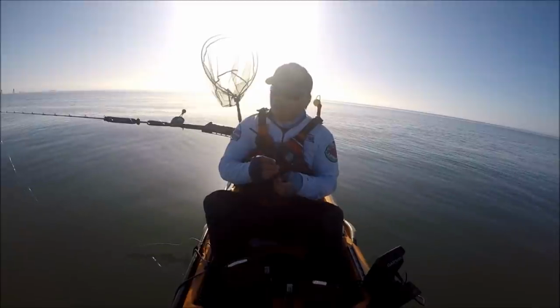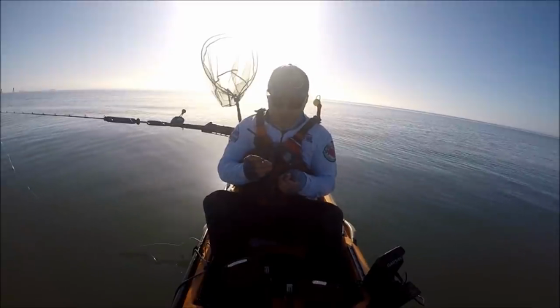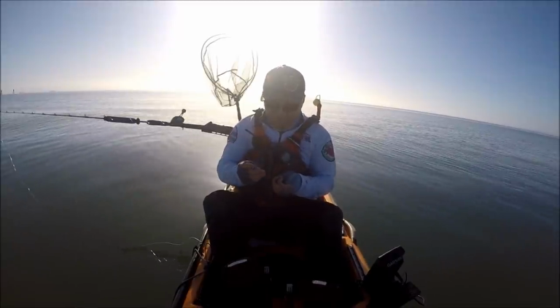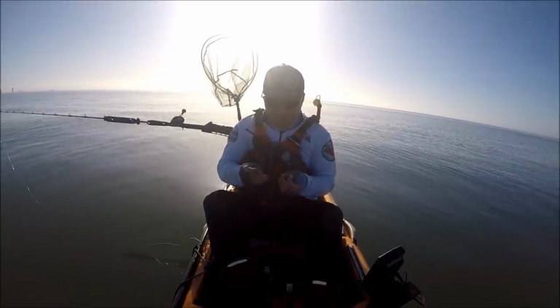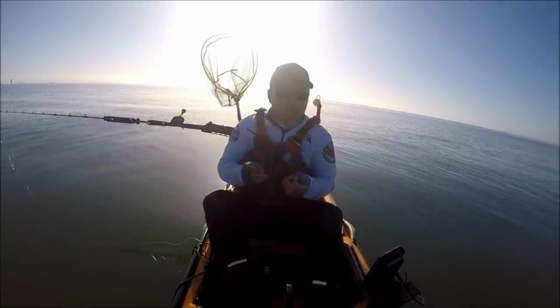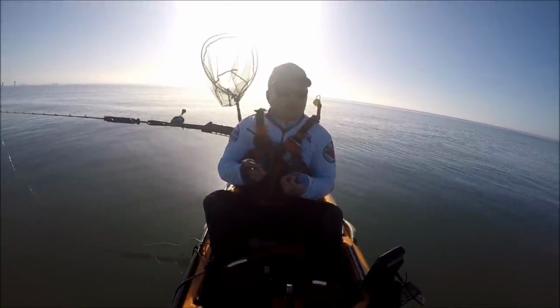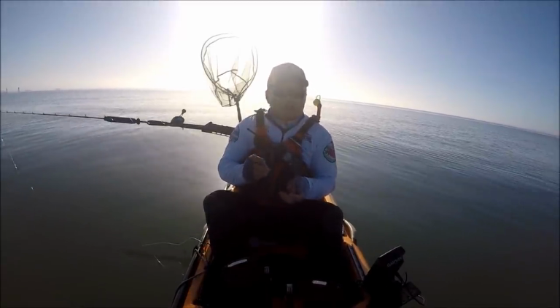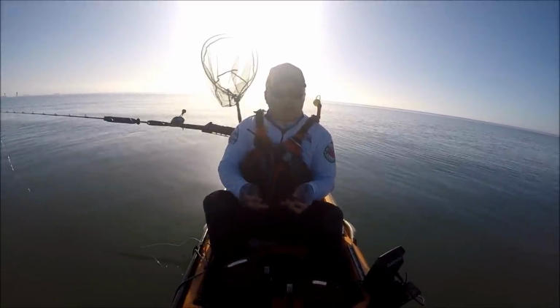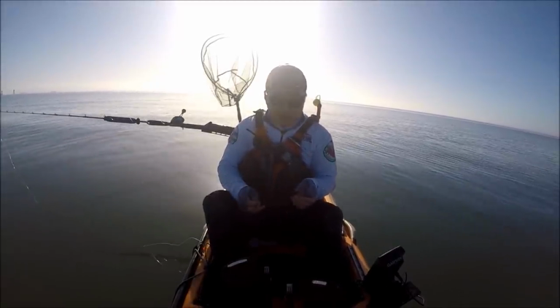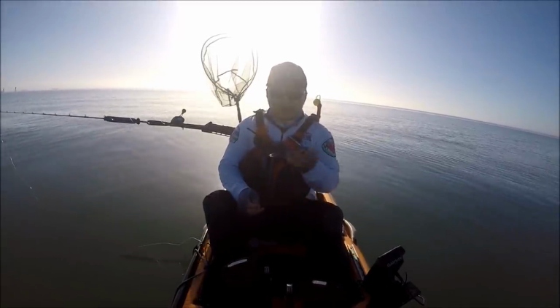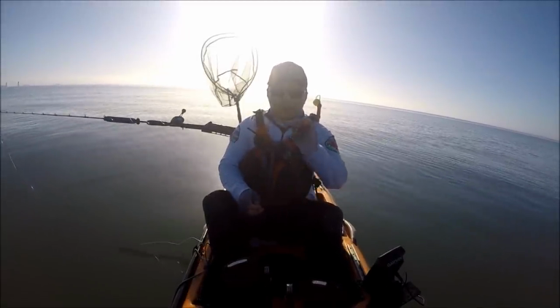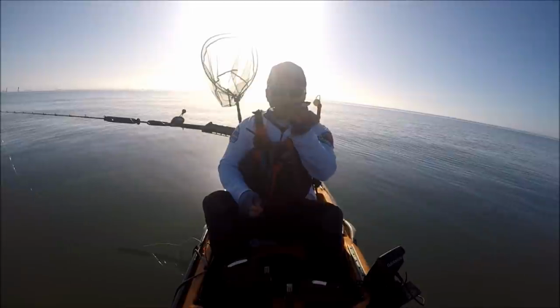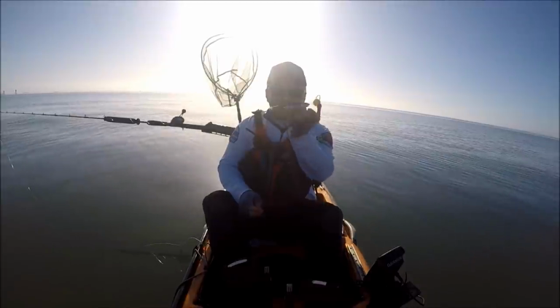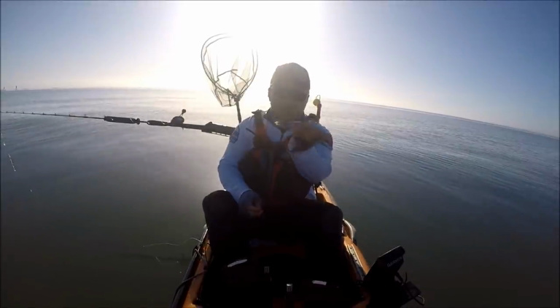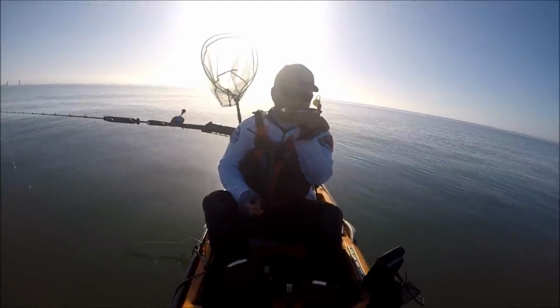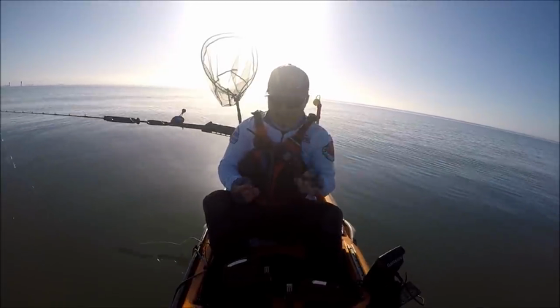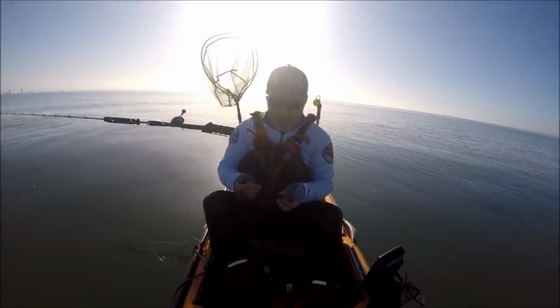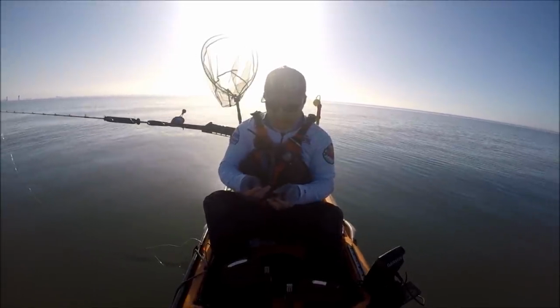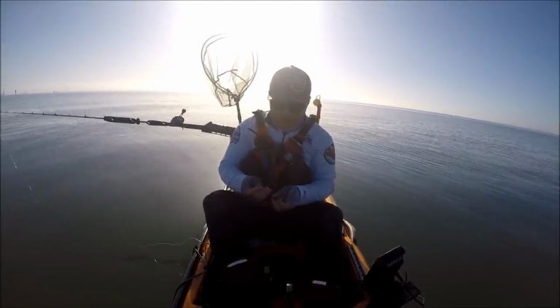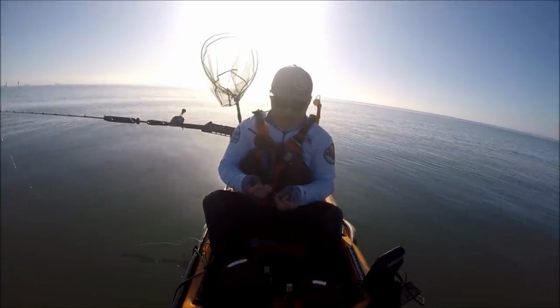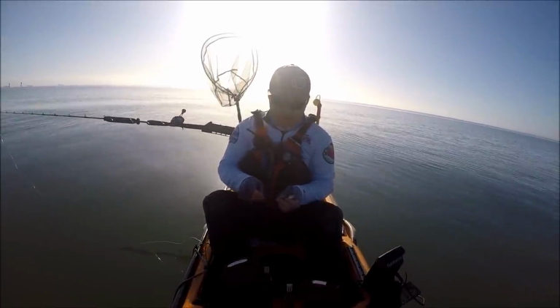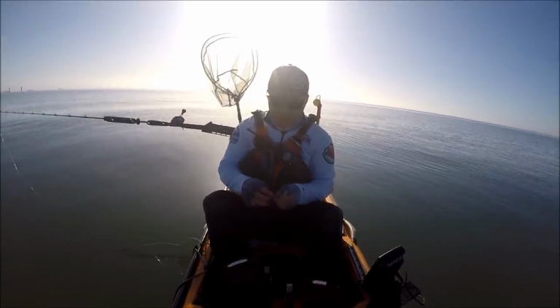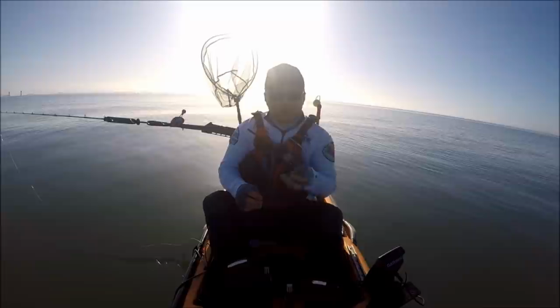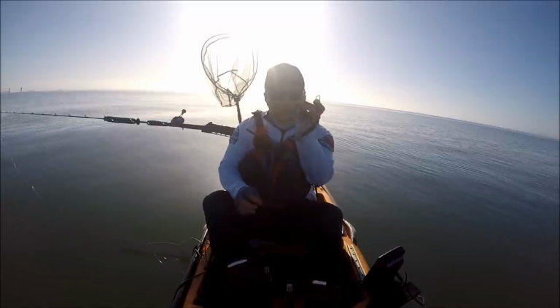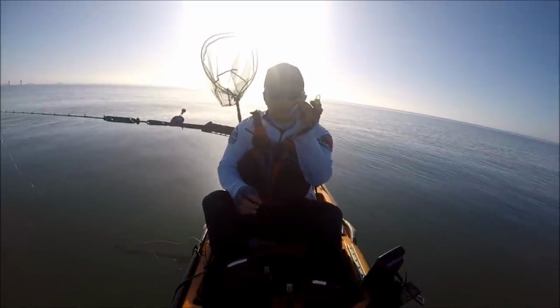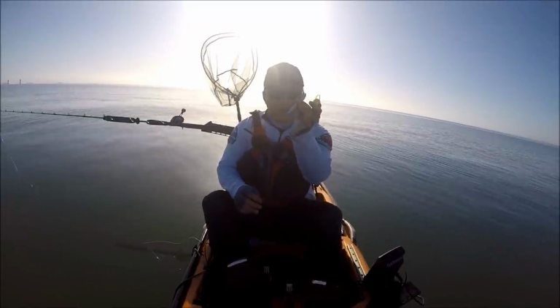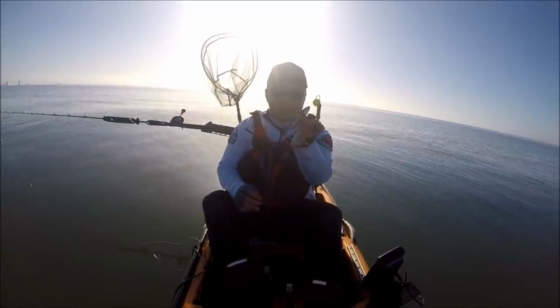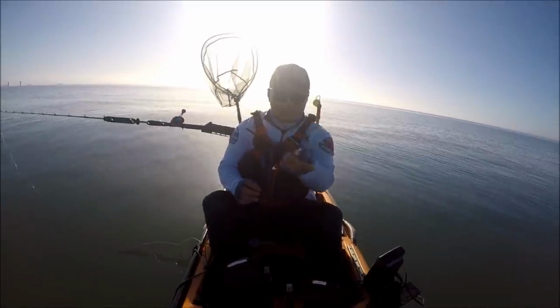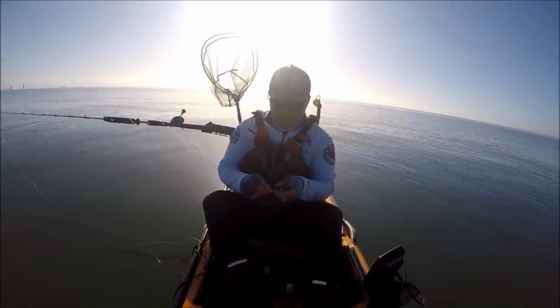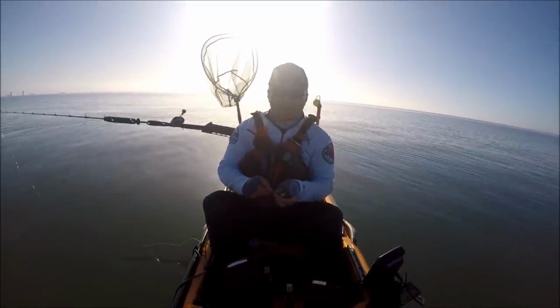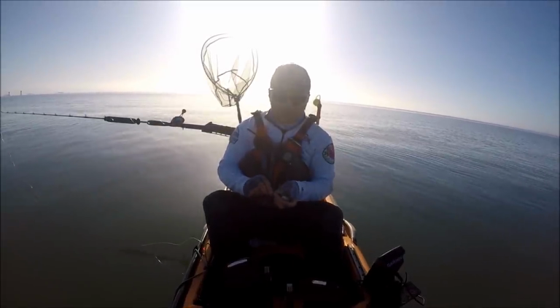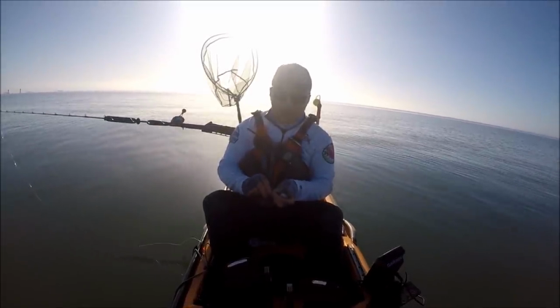For halibut fishing, I don't usually use tray anchovies — this is how you use the bag anchovies. The halibut is not that picky, and when you brine them, even the bag anchovies will last a long time all day.